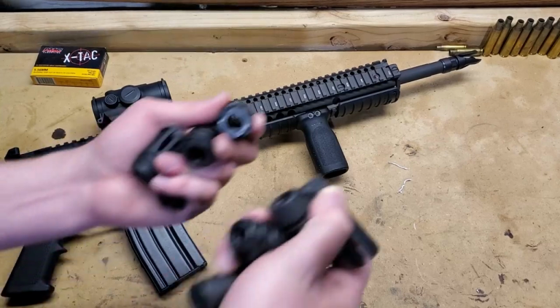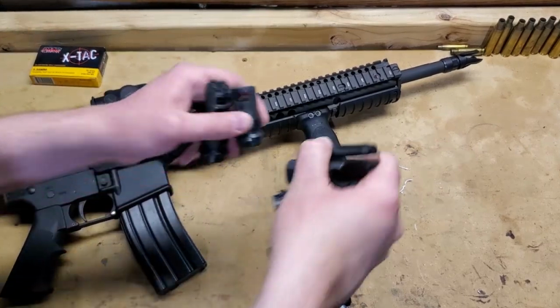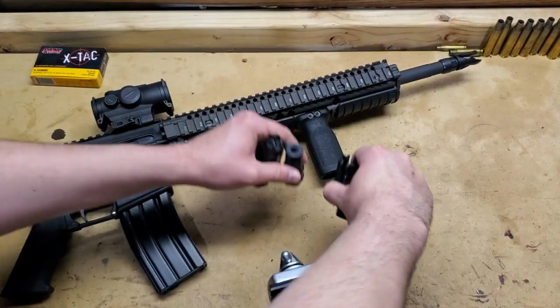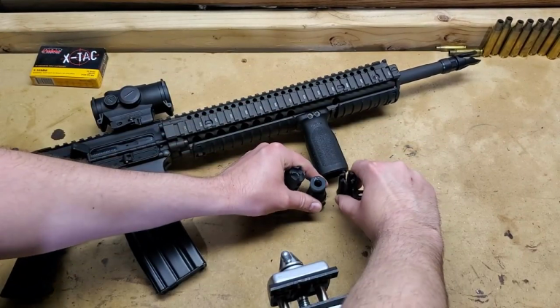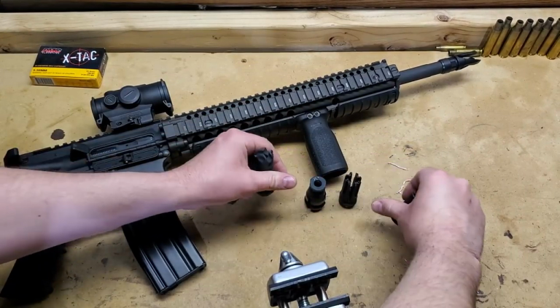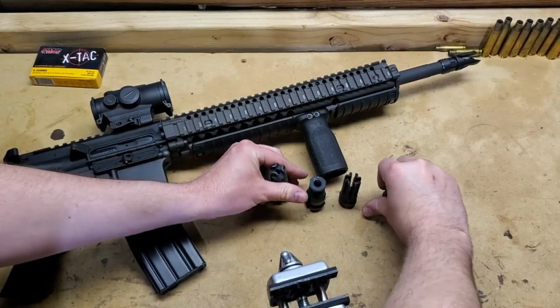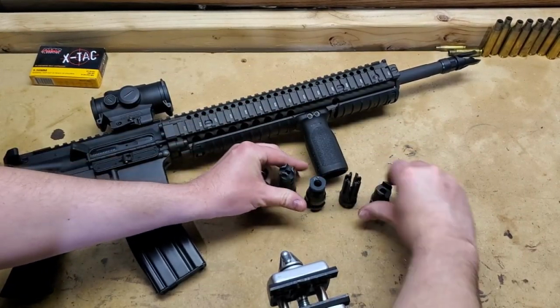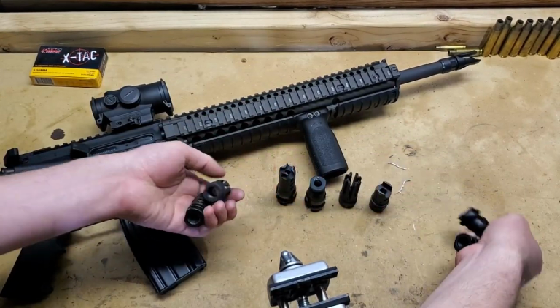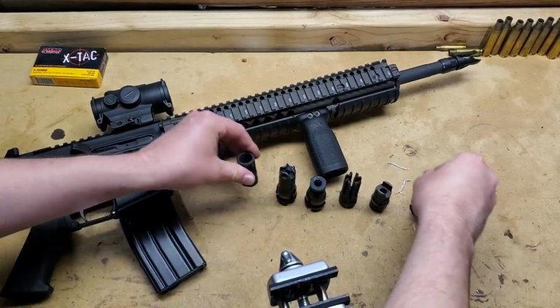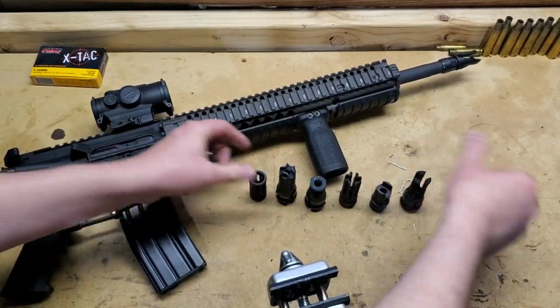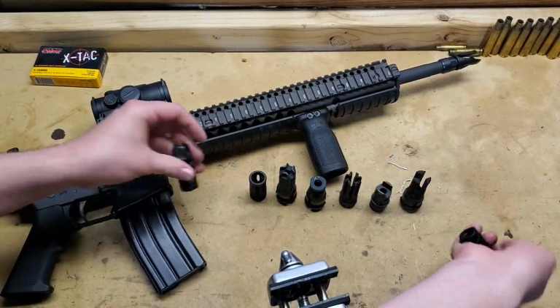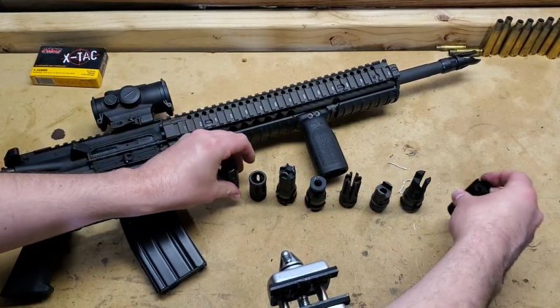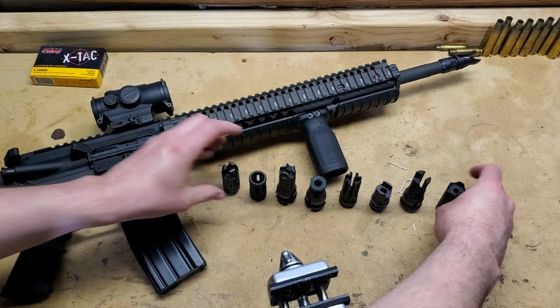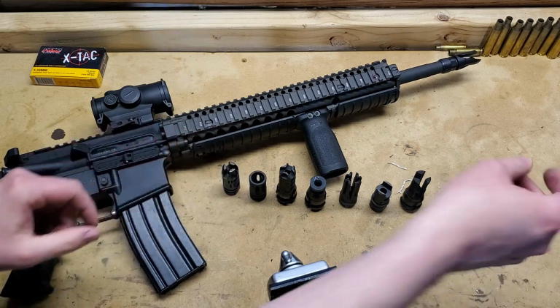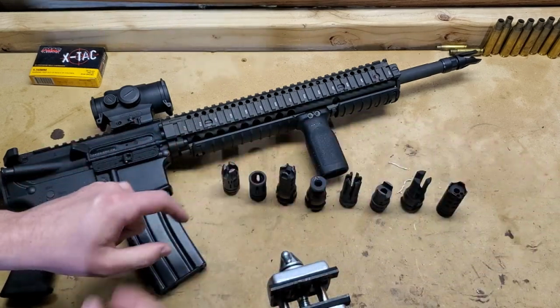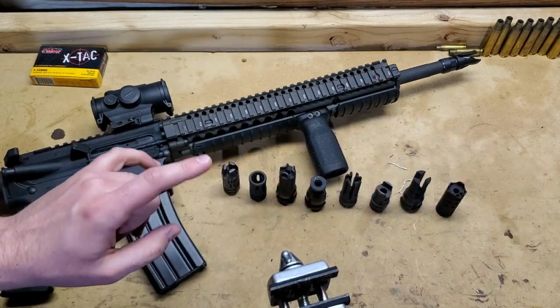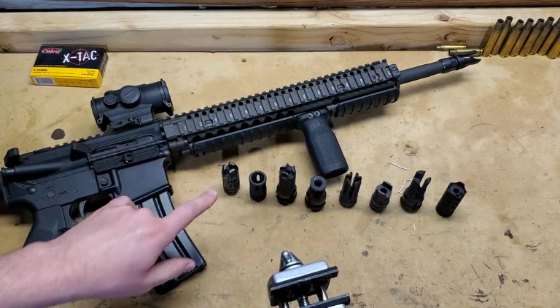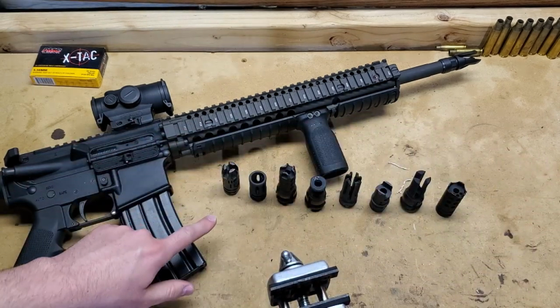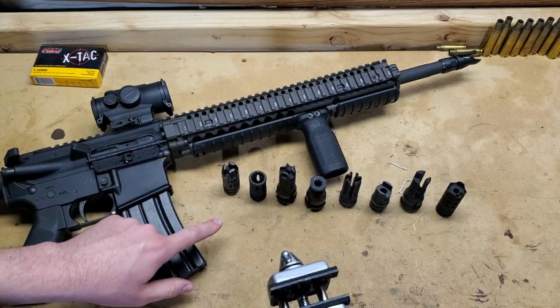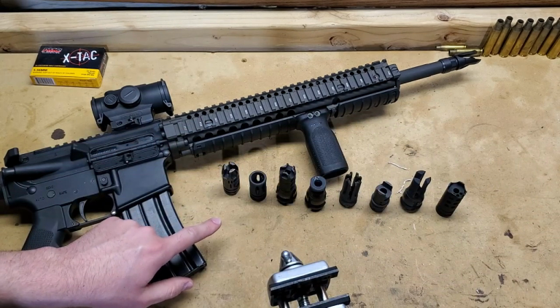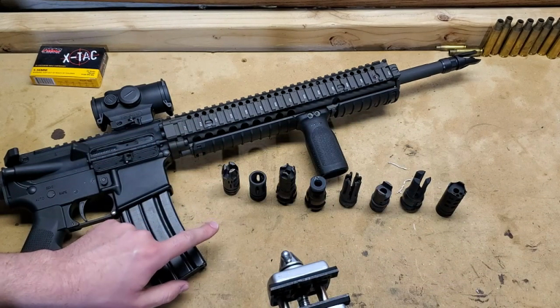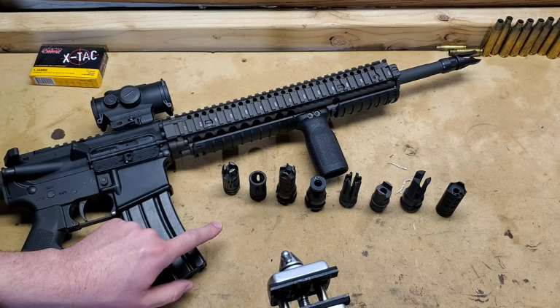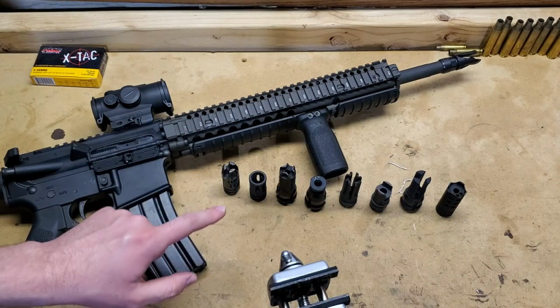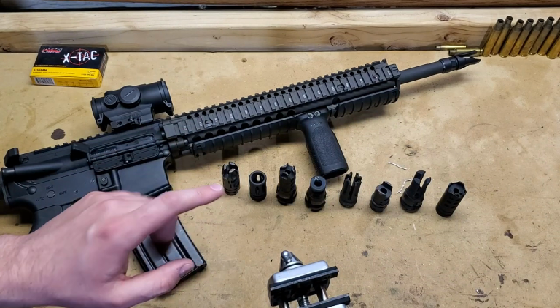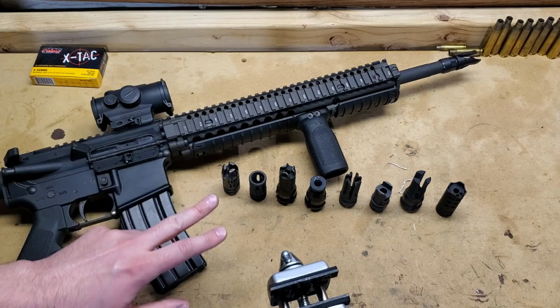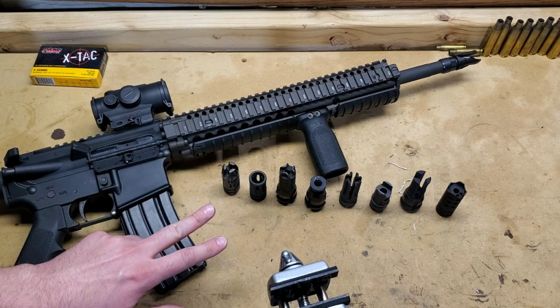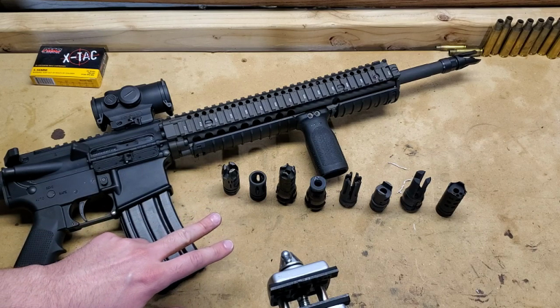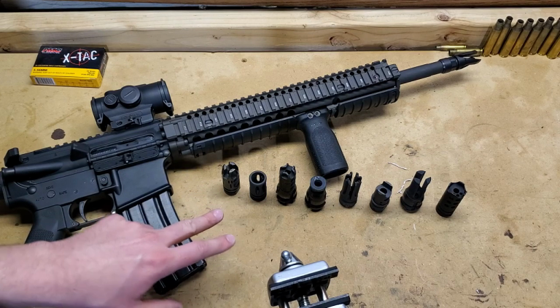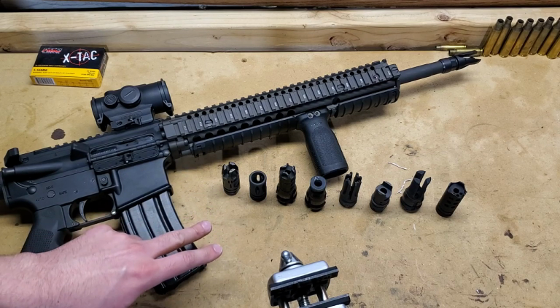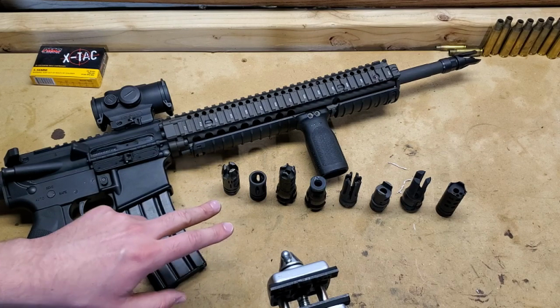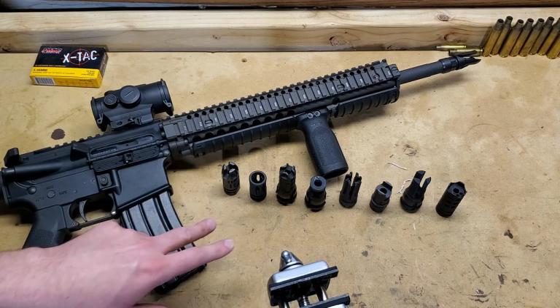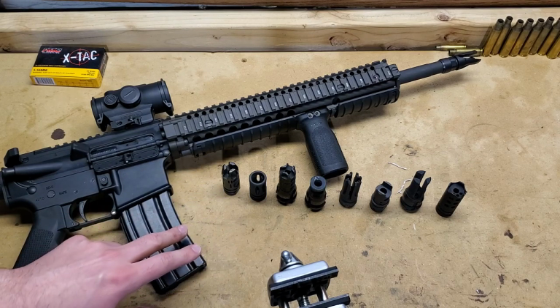Hey guys, Condivore here, and I got a whole mess of muzzle devices. Today we're going to be looking at what flash looks like out of each of these muzzle devices, and what the gas flow looks like out of each of these muzzle devices using a thermal camera.